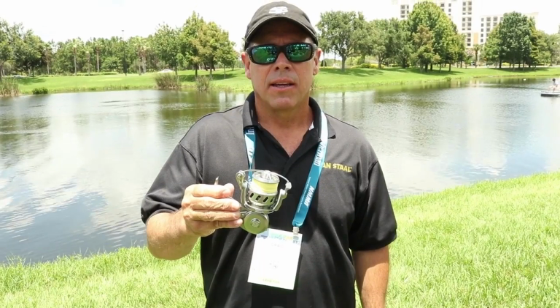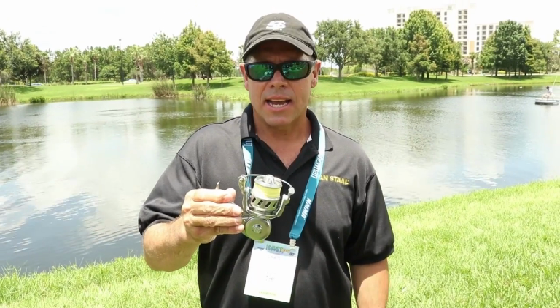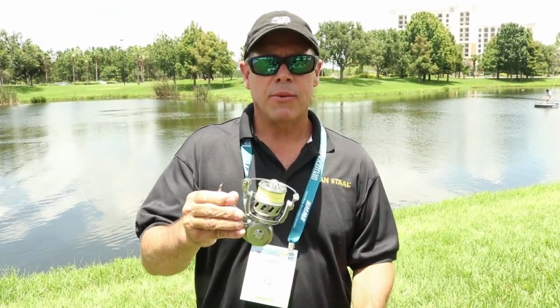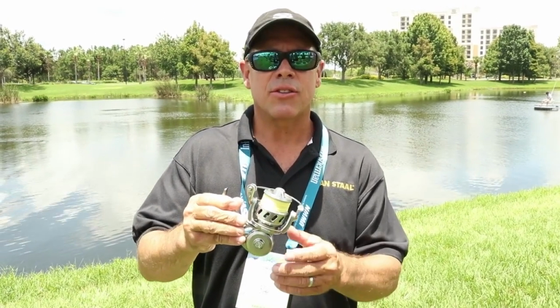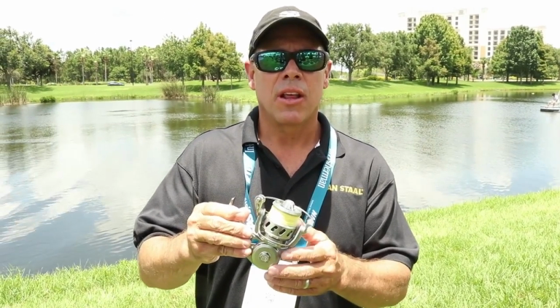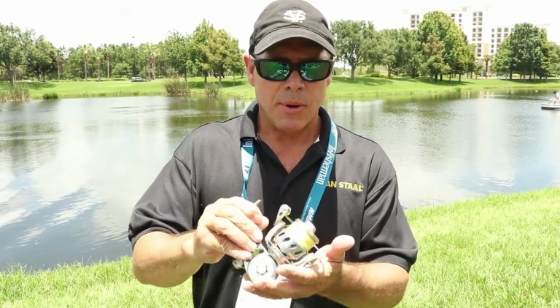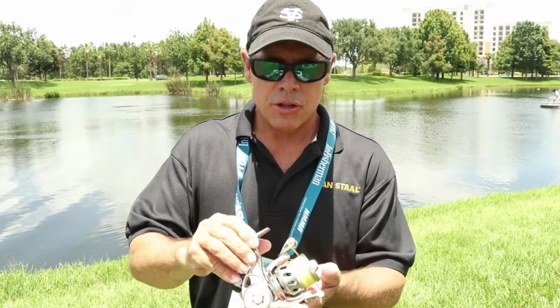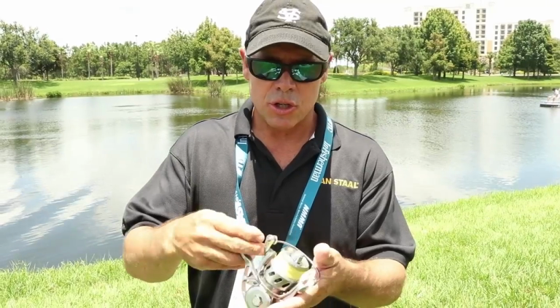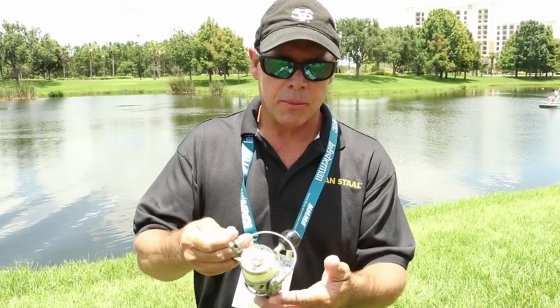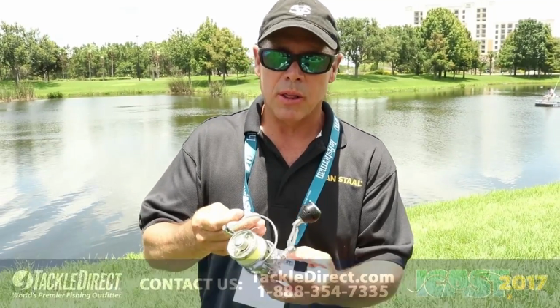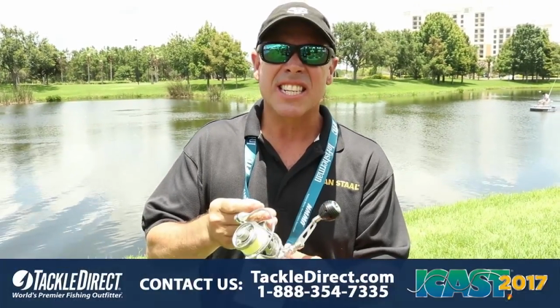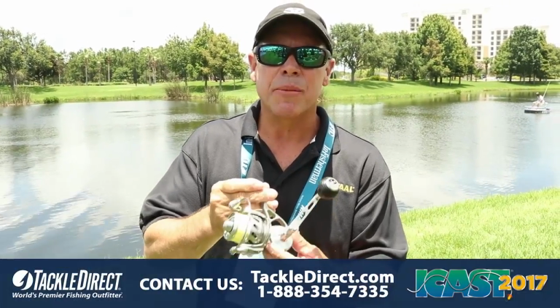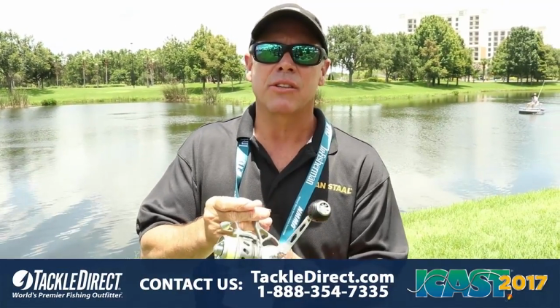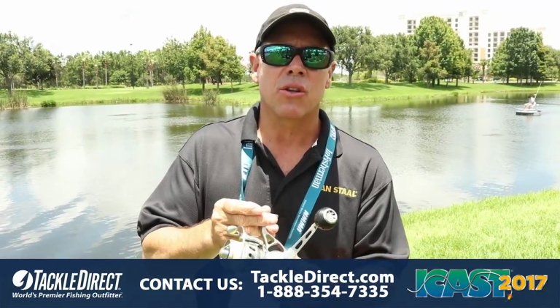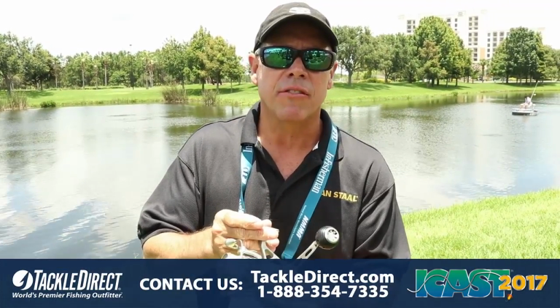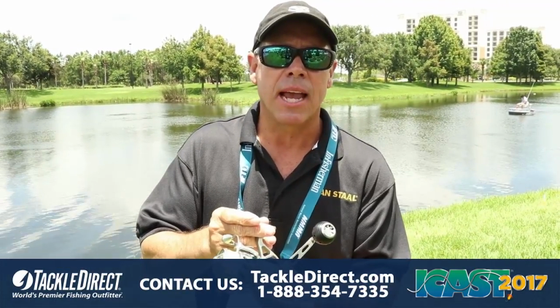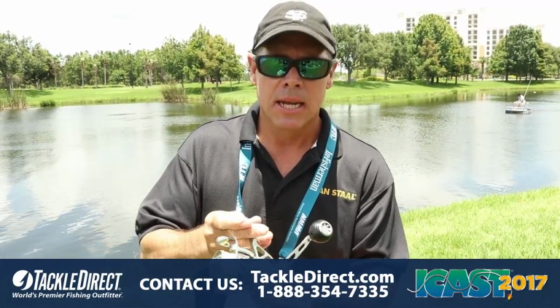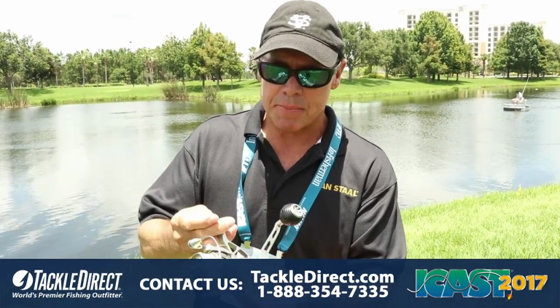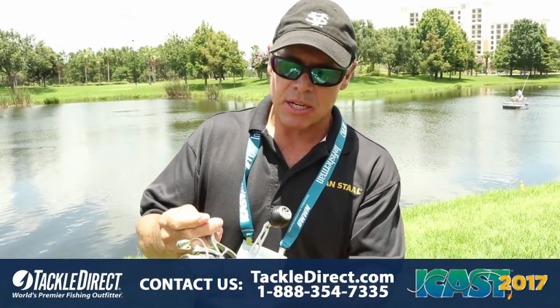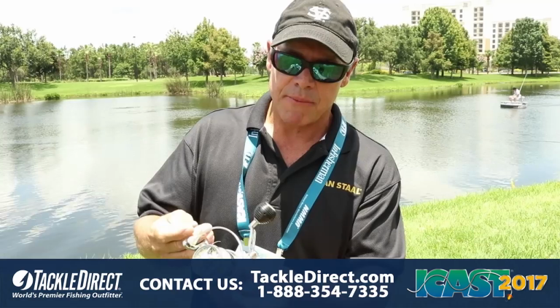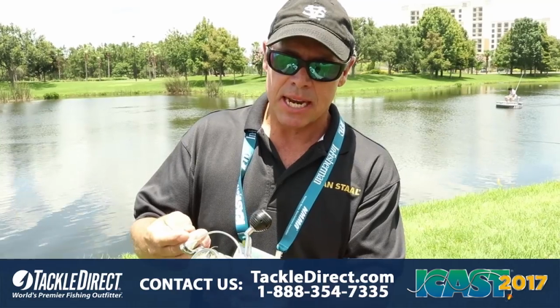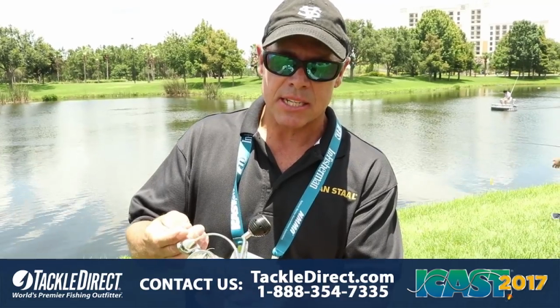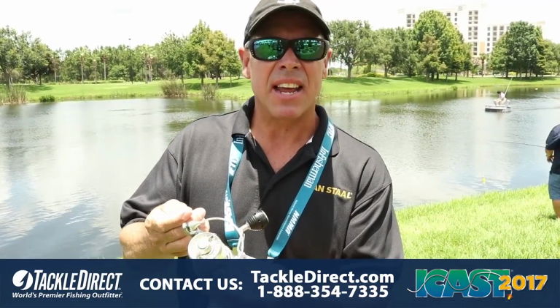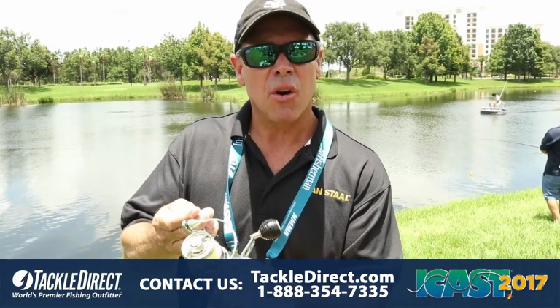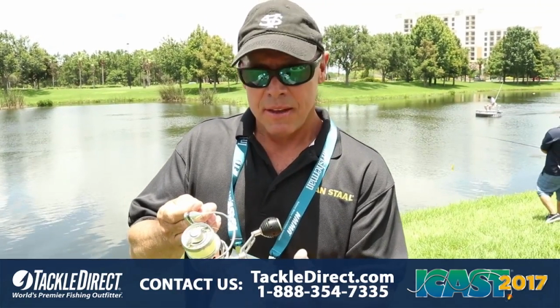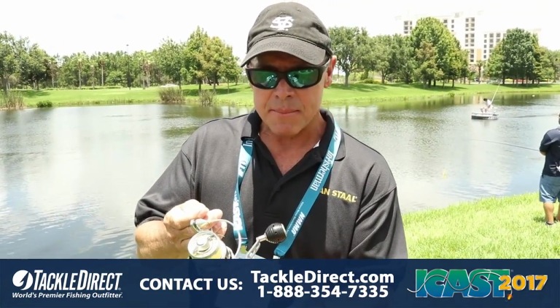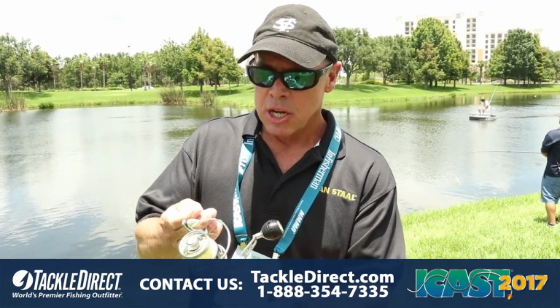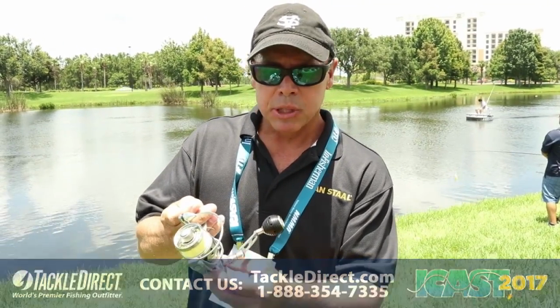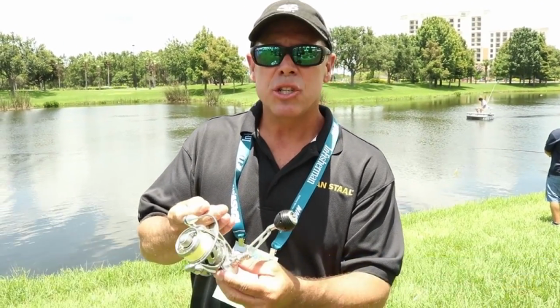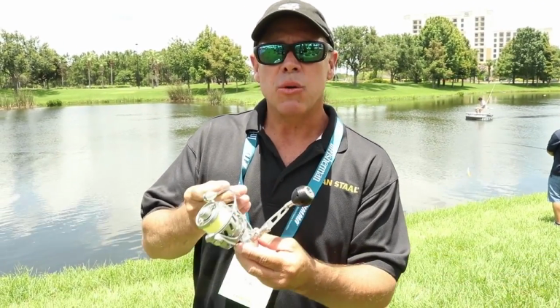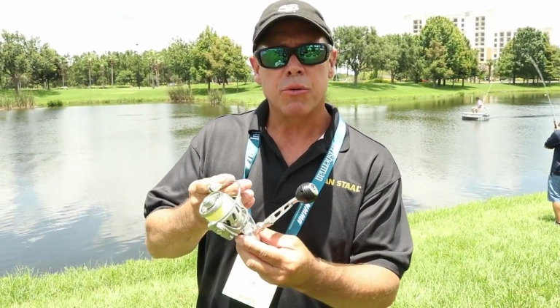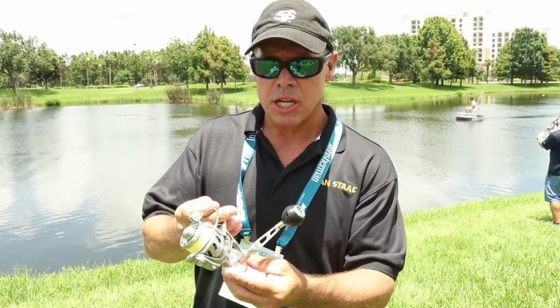Hi guys, Craig with VanStahl. I want to introduce you to arguably one of the most exciting products VanStahl has ever created. It's based on the same foundation that's made VanStahl famous — completely machined, waterproof, sealed.